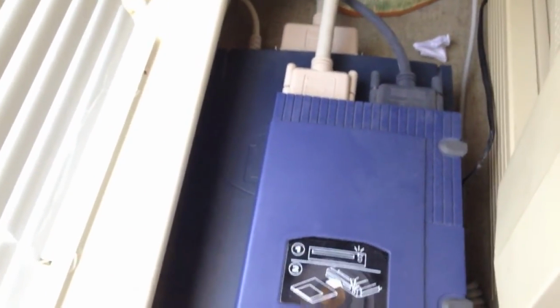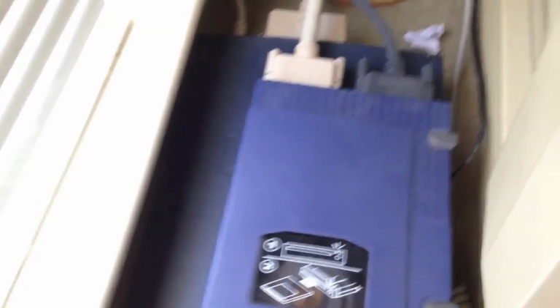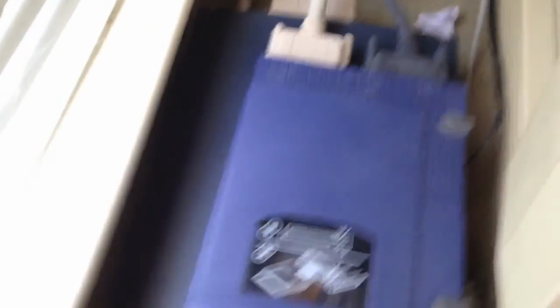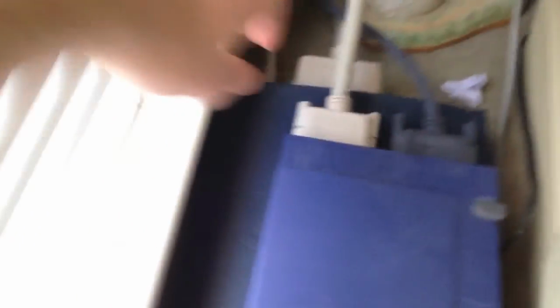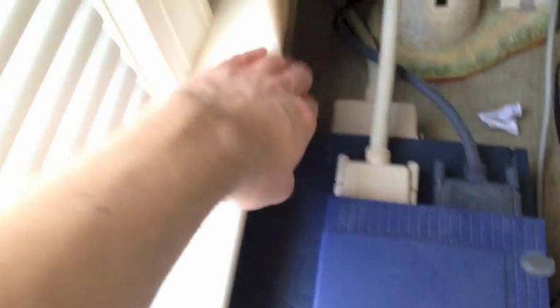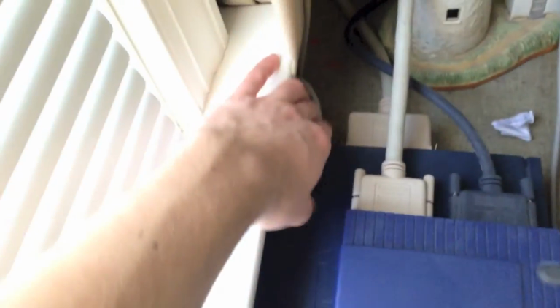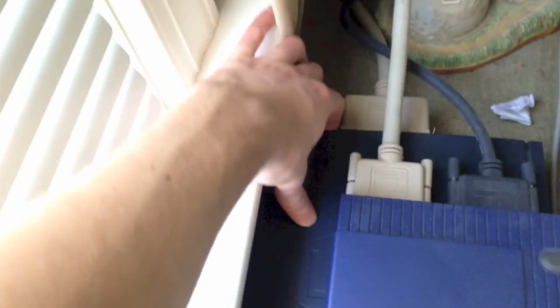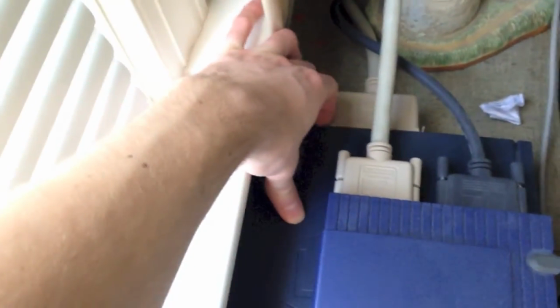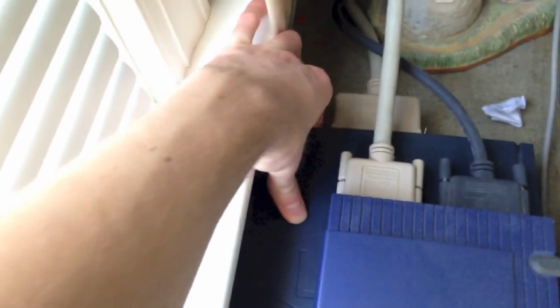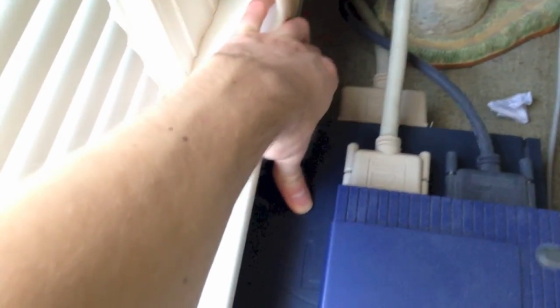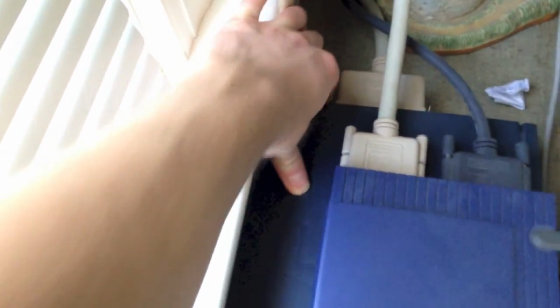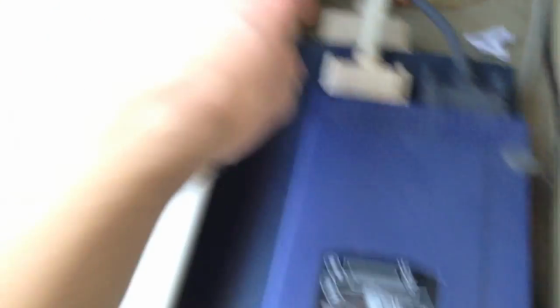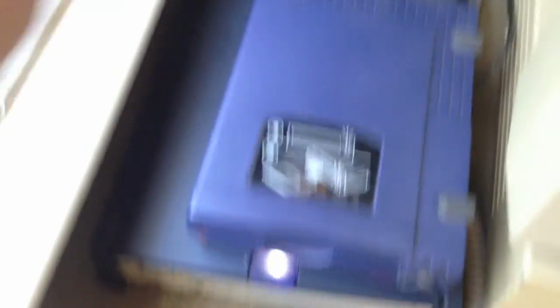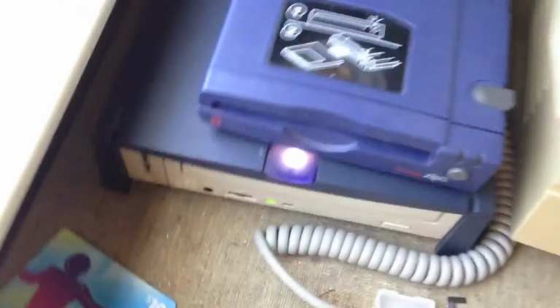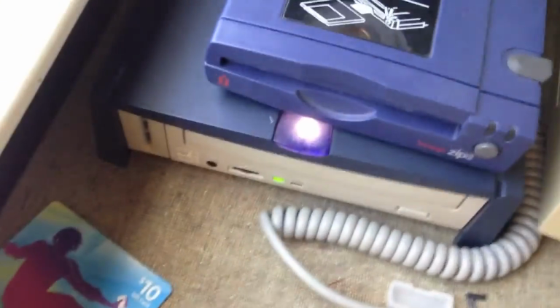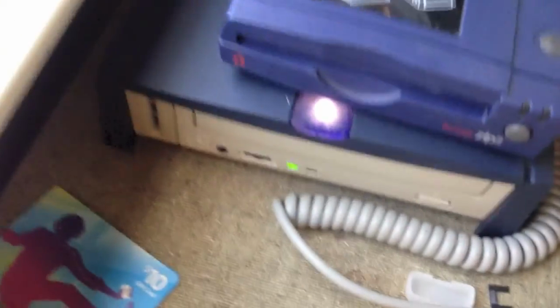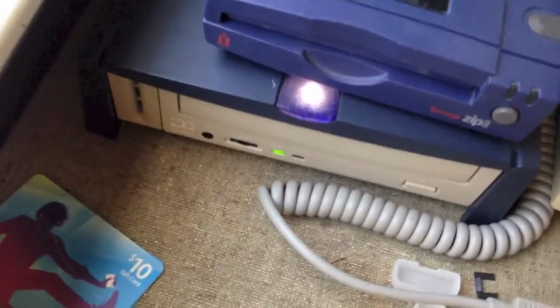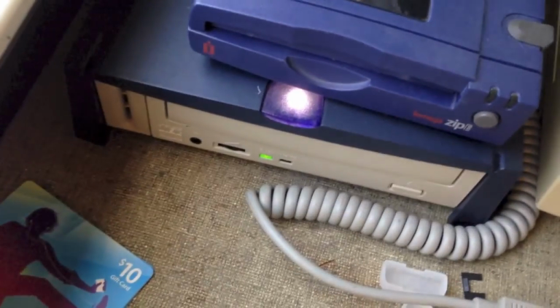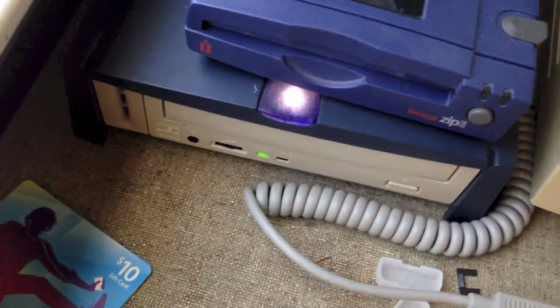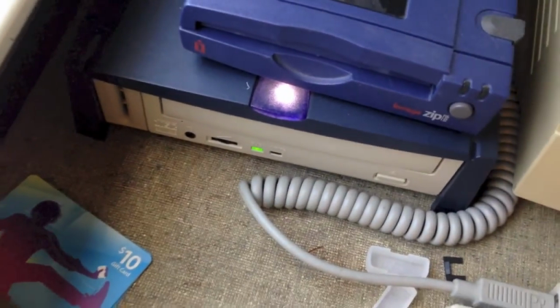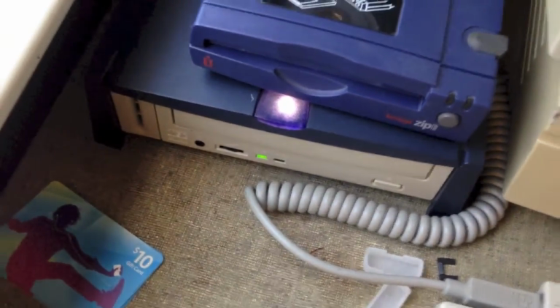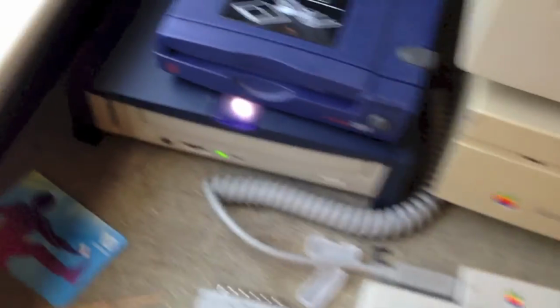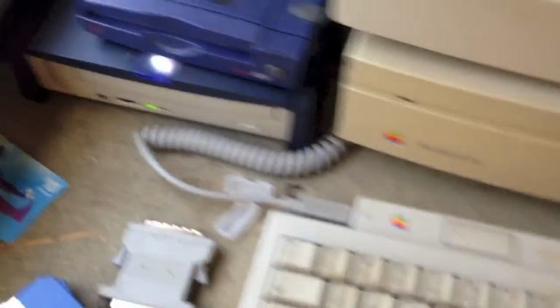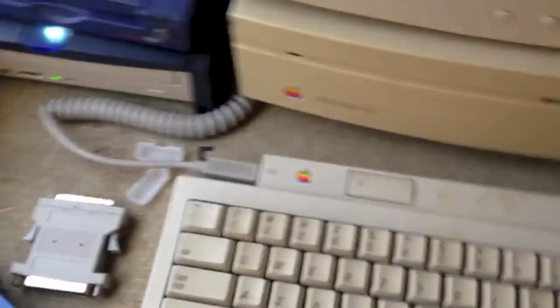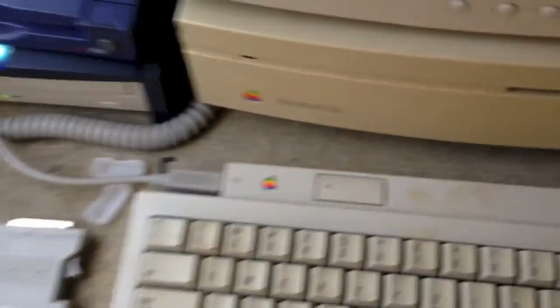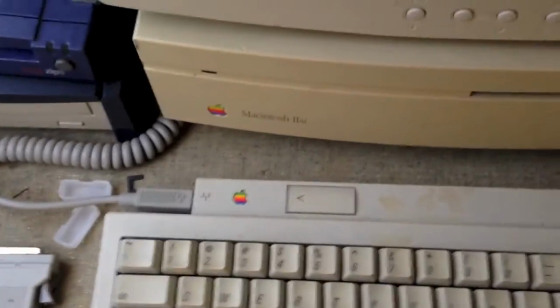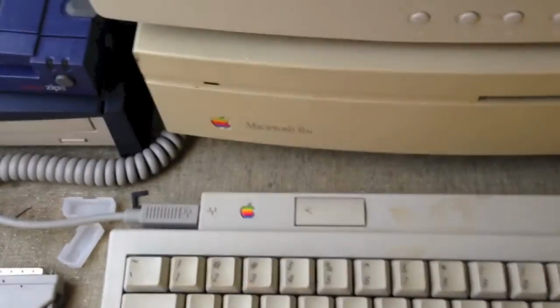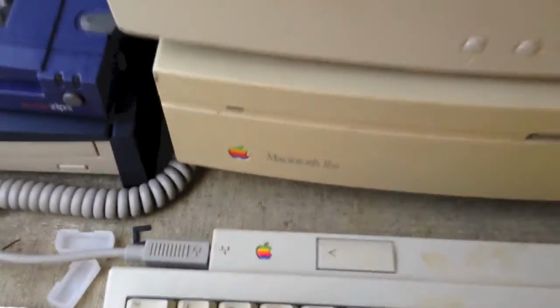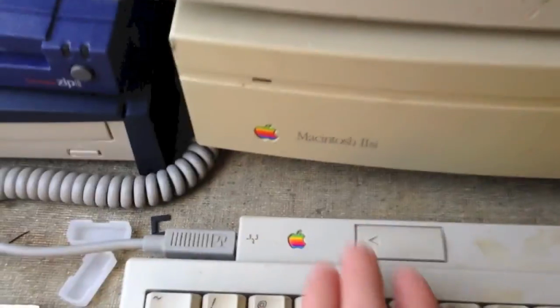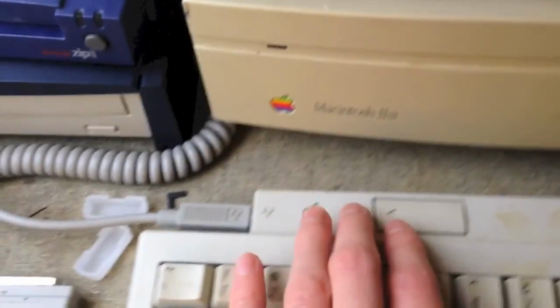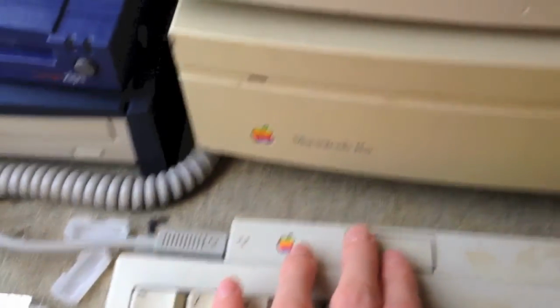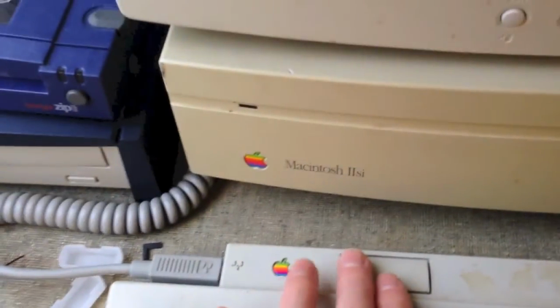So let me go ahead and turn on the power — as you can see it's on now — and turn on the Macintosh.